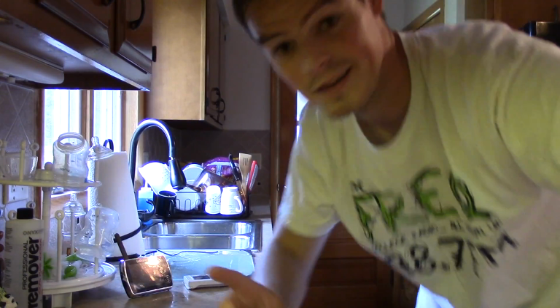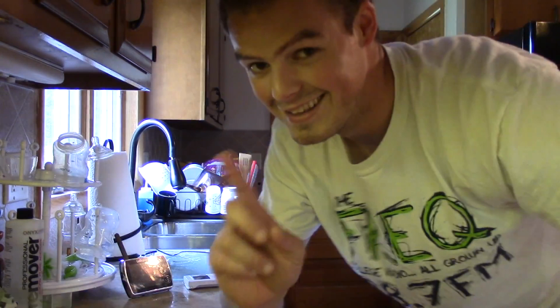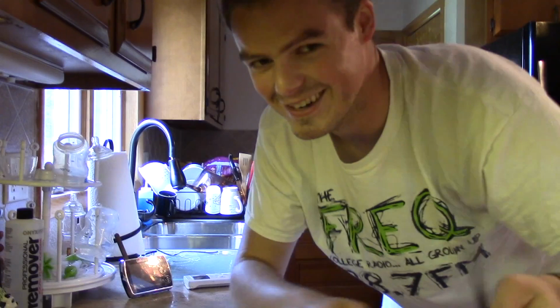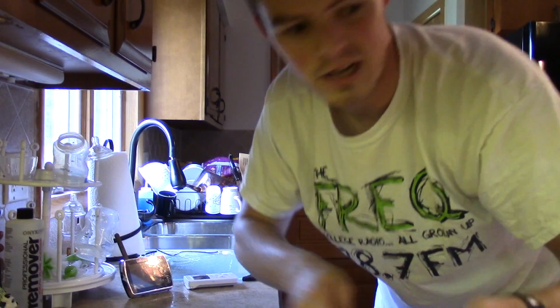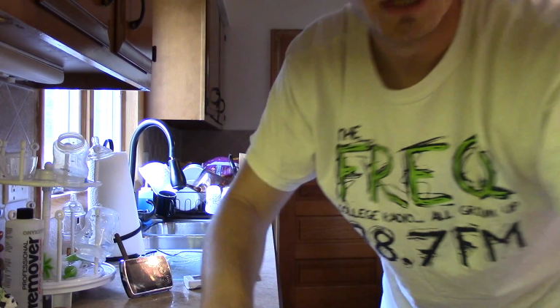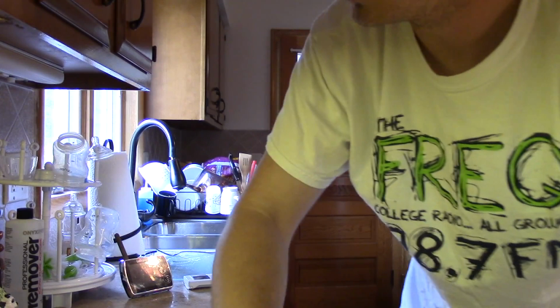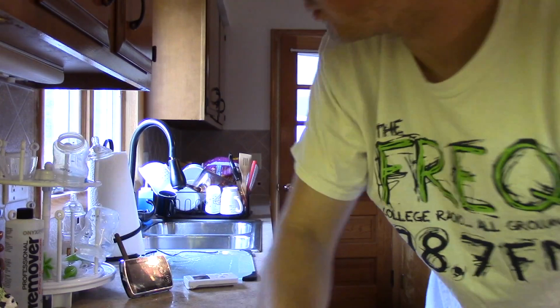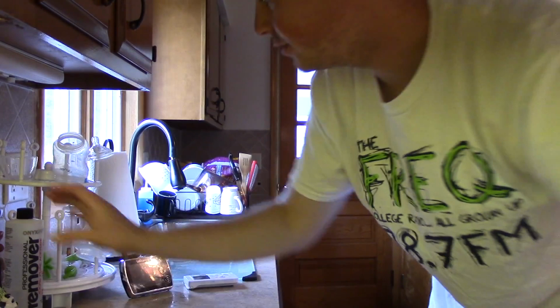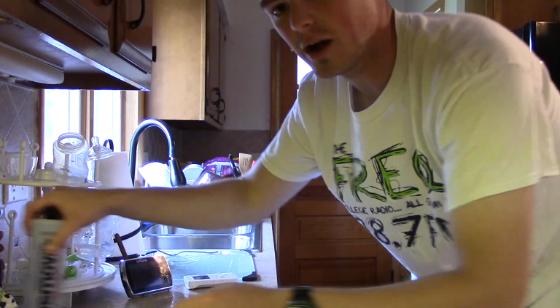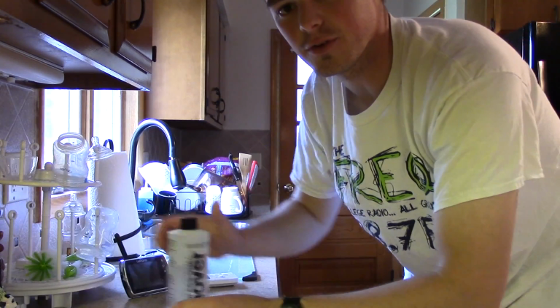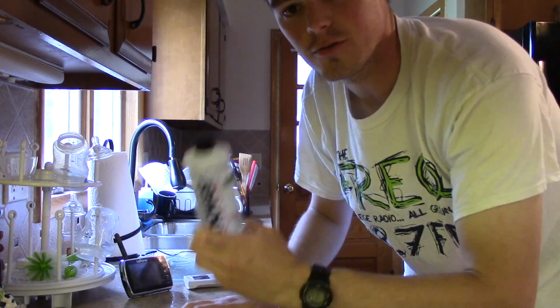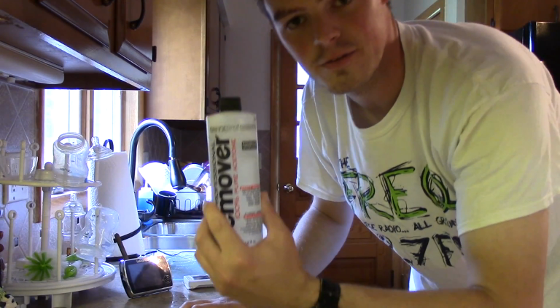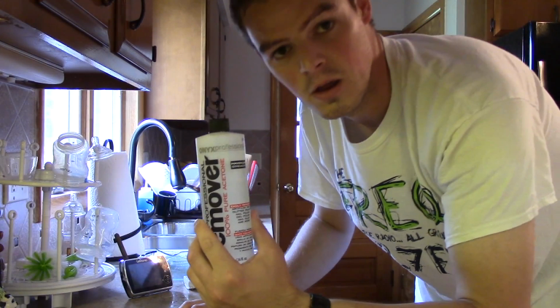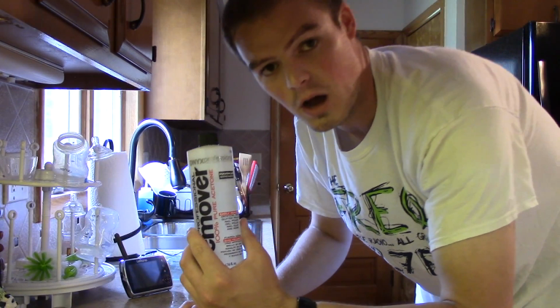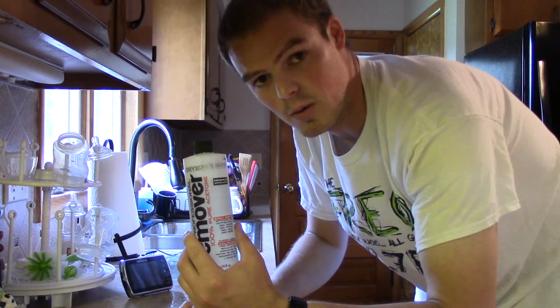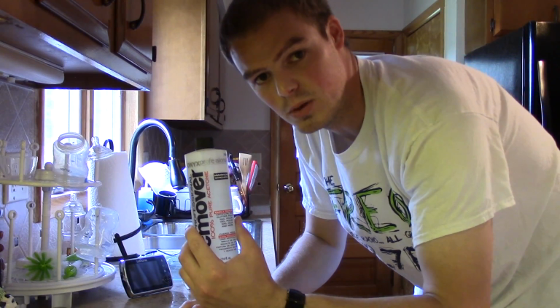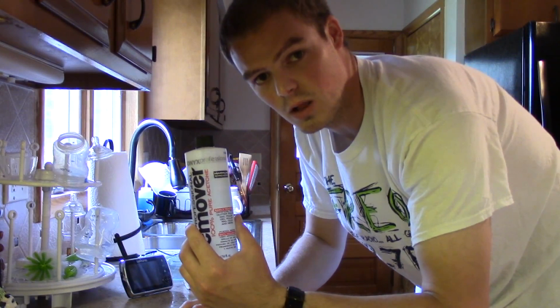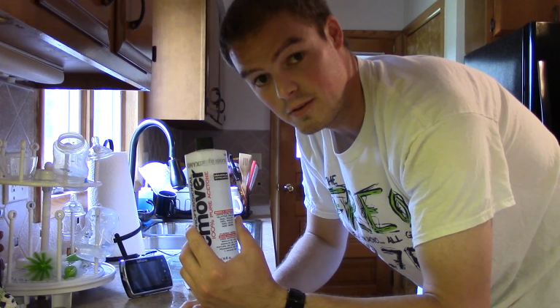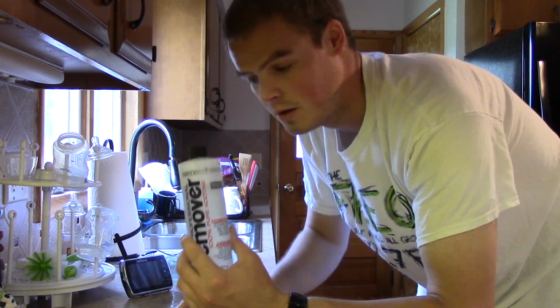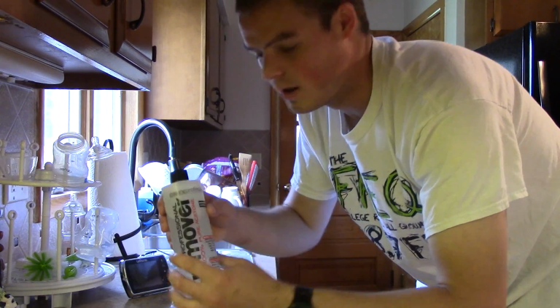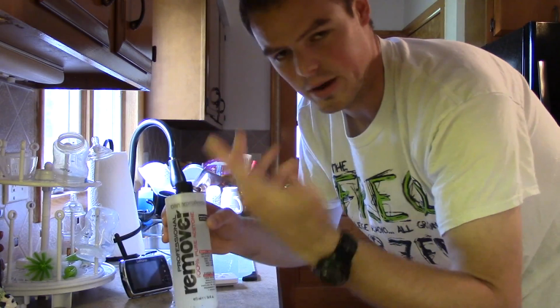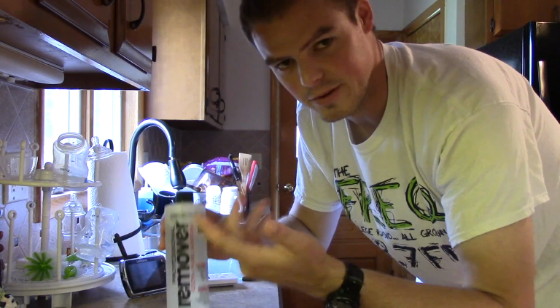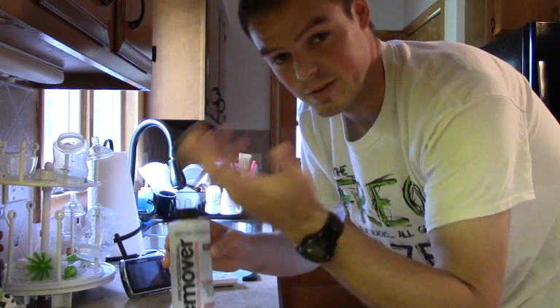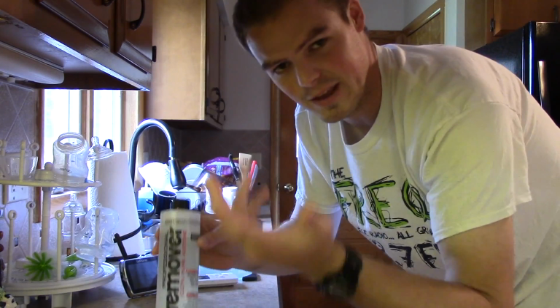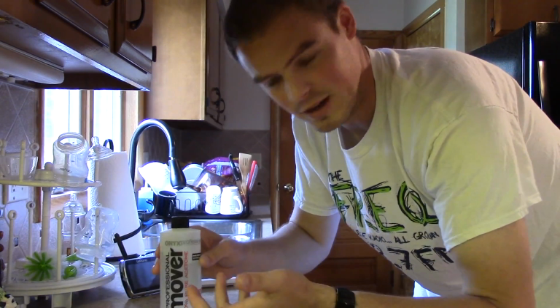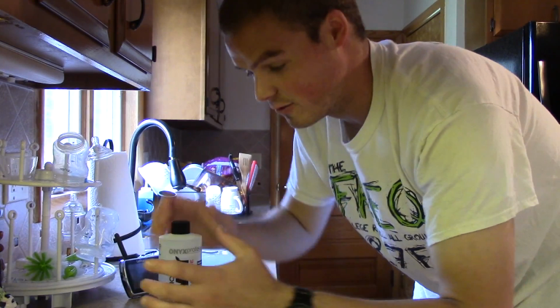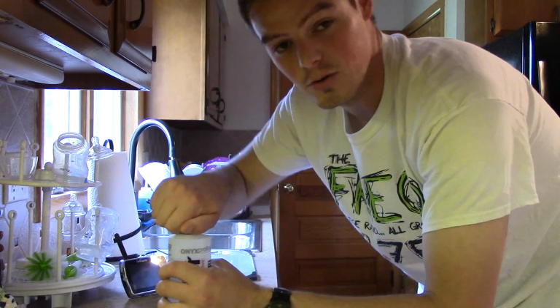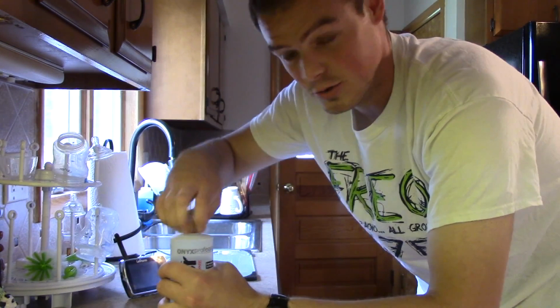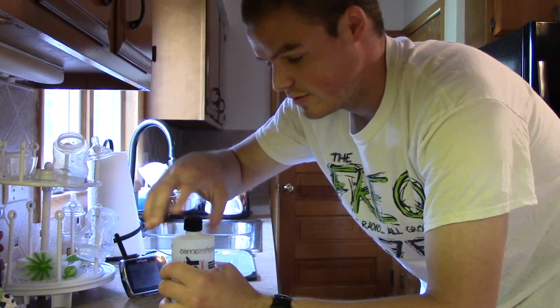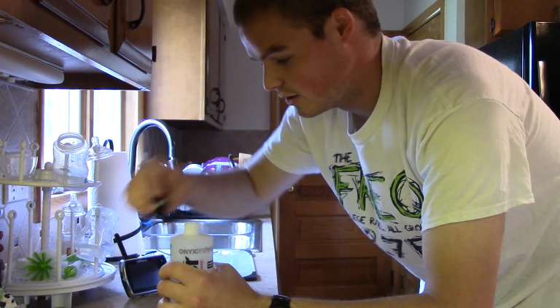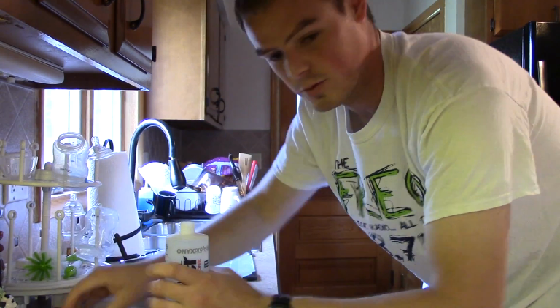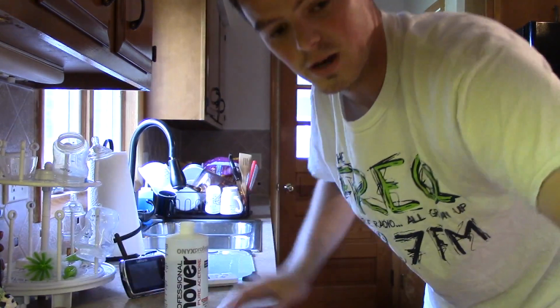This is where it gets fun — you can raid your wife's or girlfriend's beauty closet. I bought this myself; it's not that expensive, but you can raid your wives' if you're looking to do this once or twice.